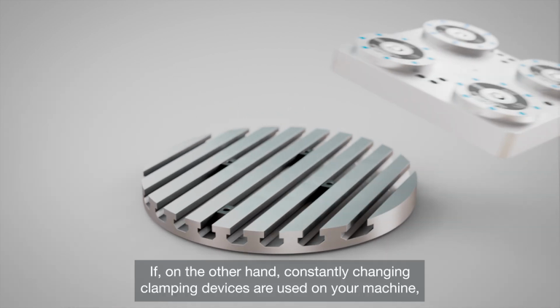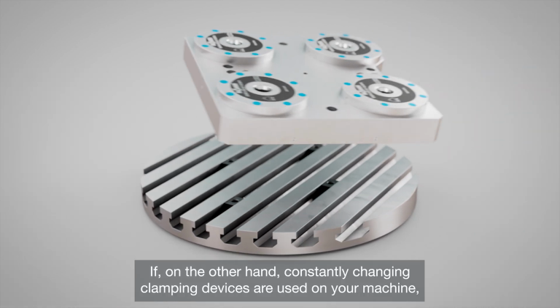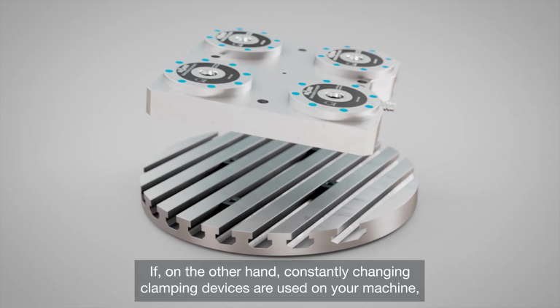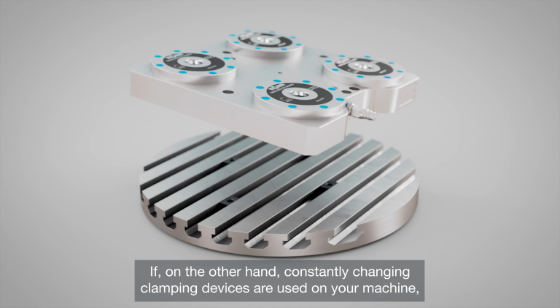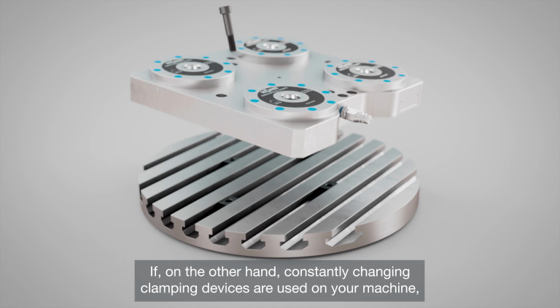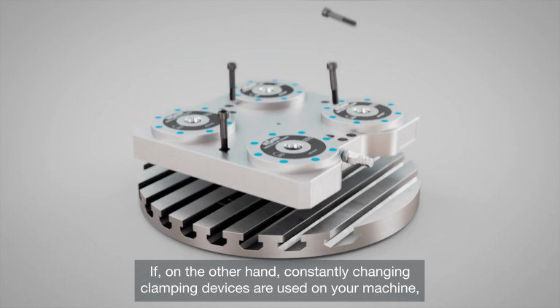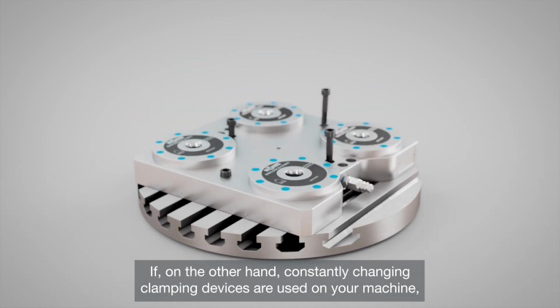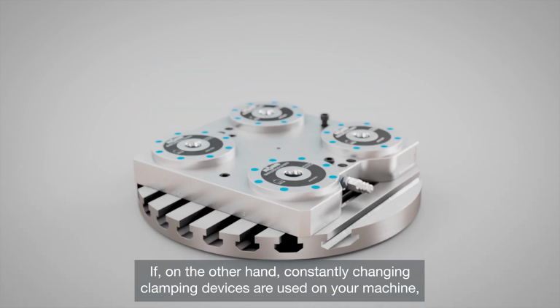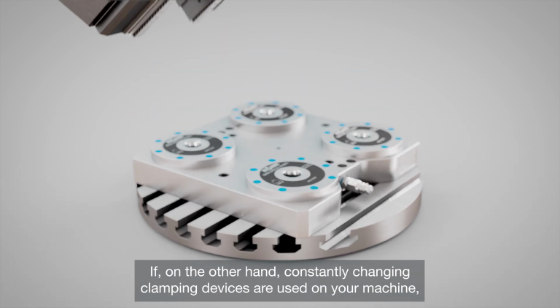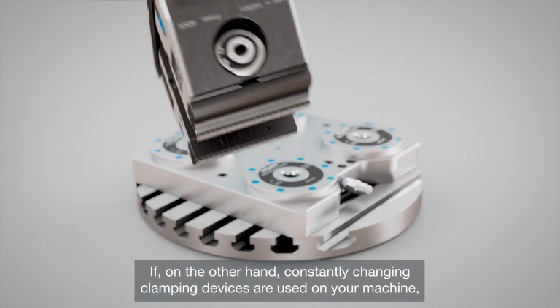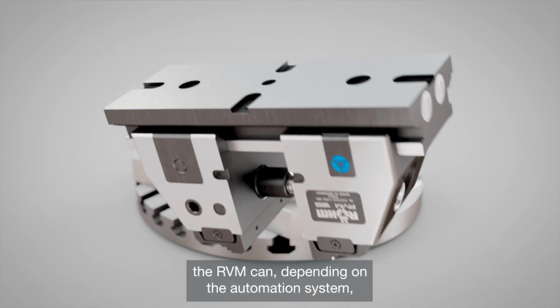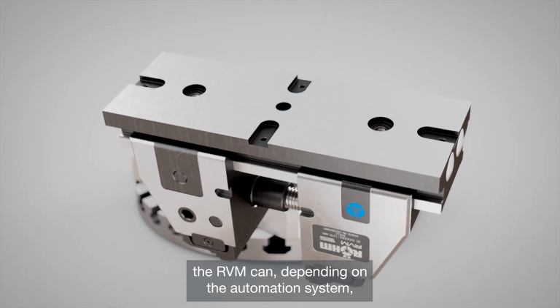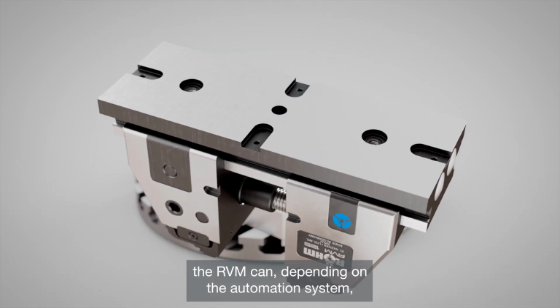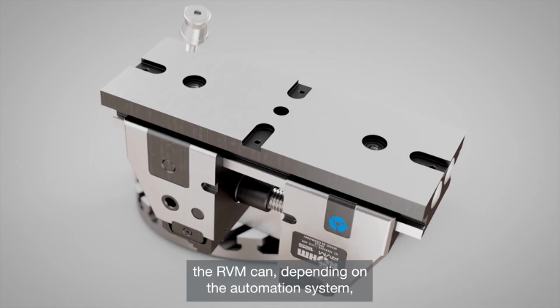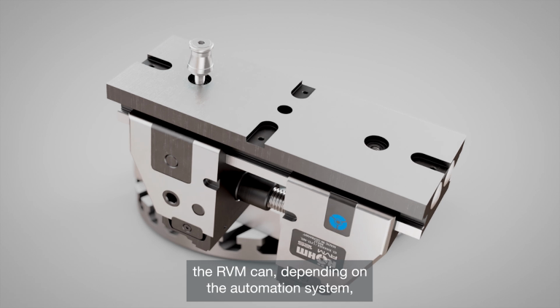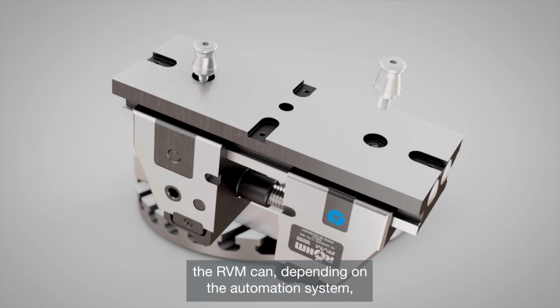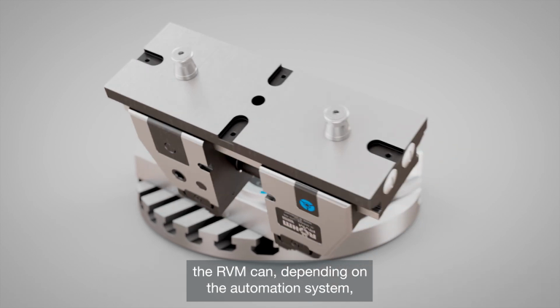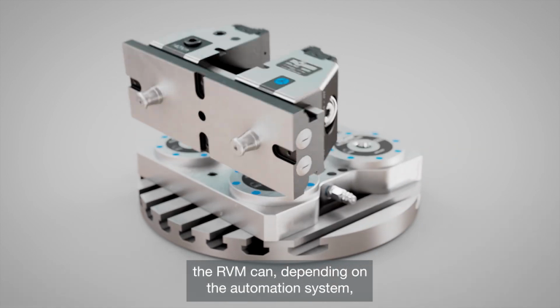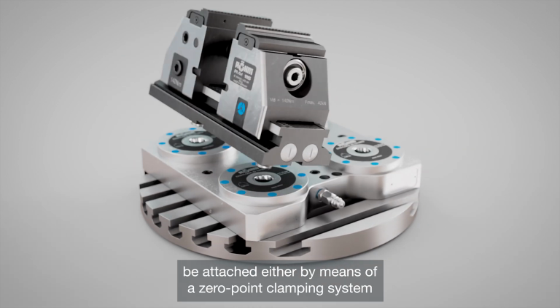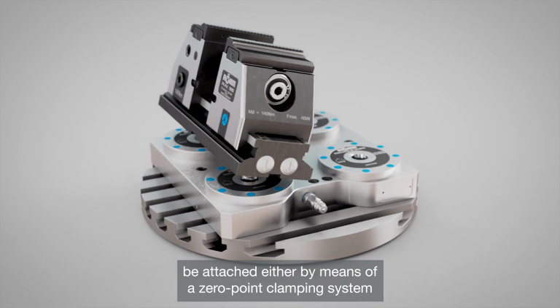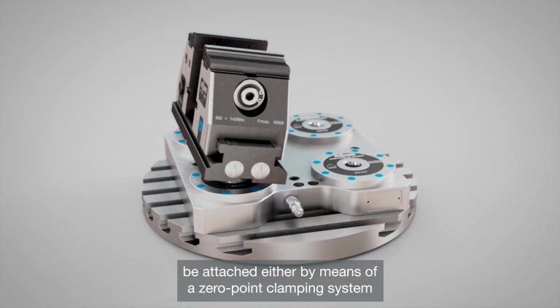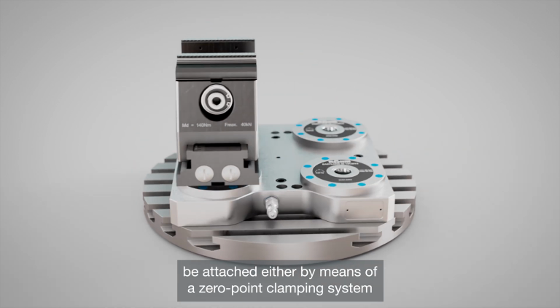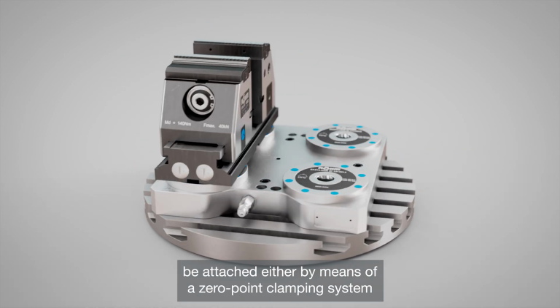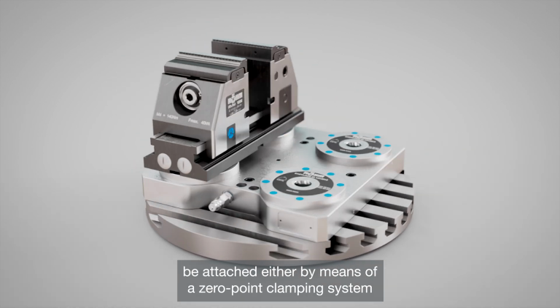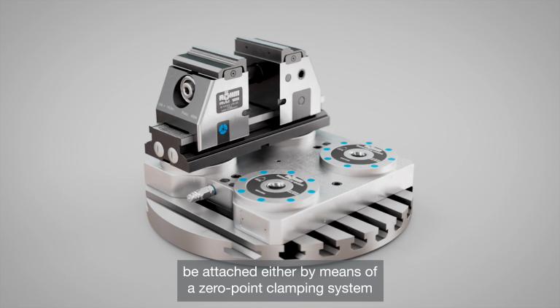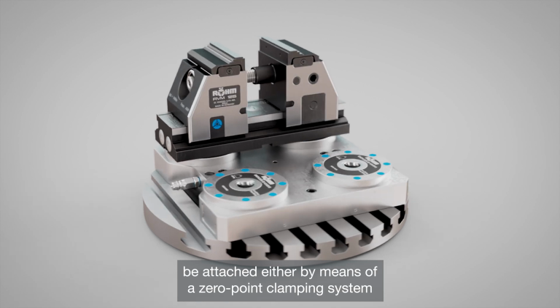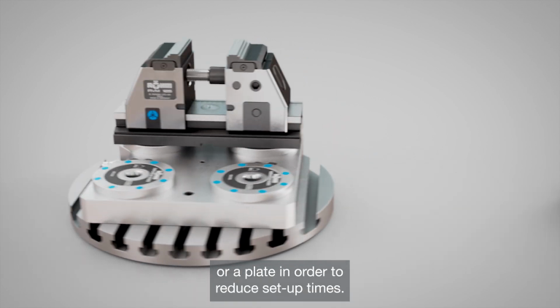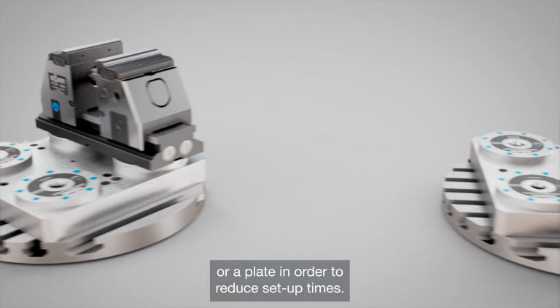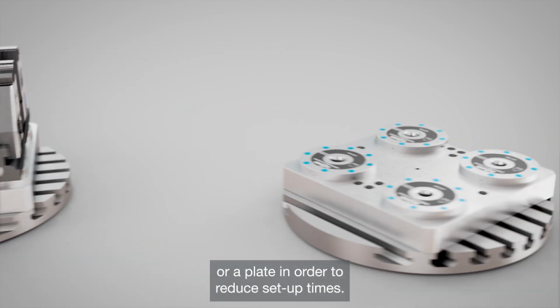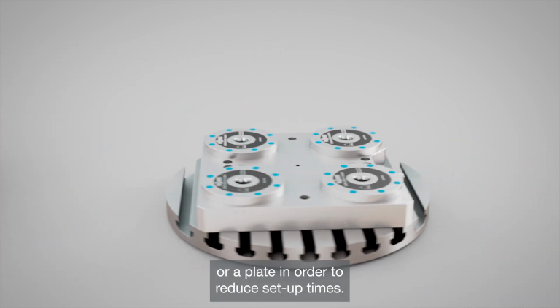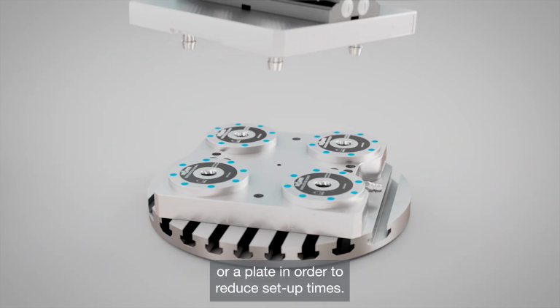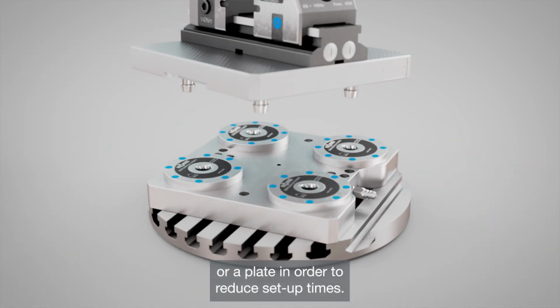If, on the other hand, constantly changing clamping devices are used on your machine, the RVM can, depending on the automation system, be attached either by means of a zero-point clamping system or a plate in order to reduce setup times.